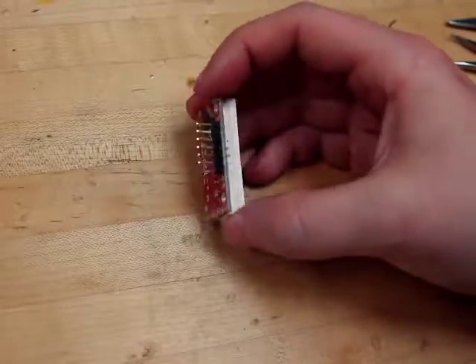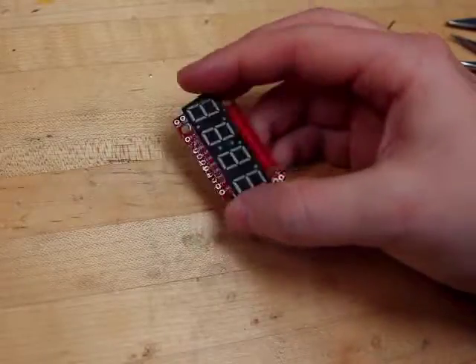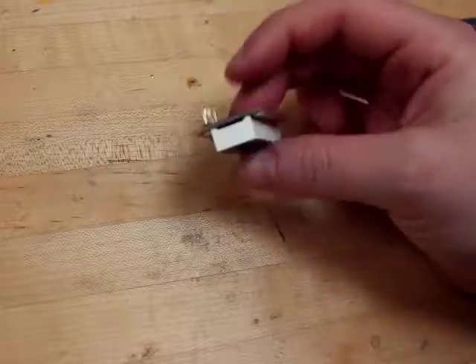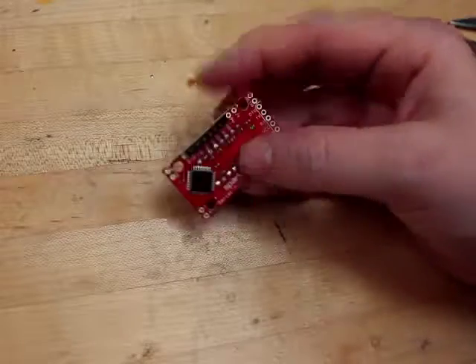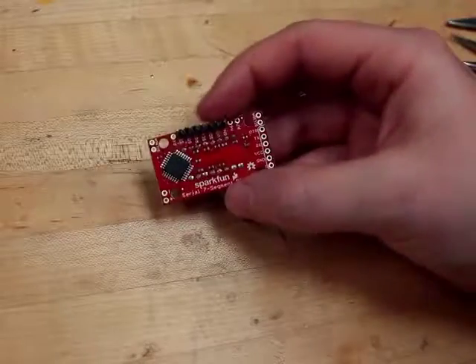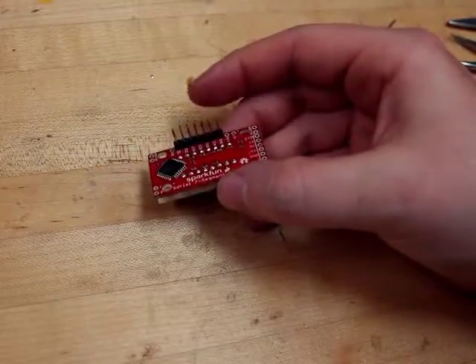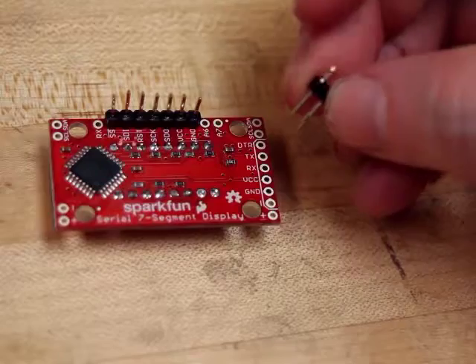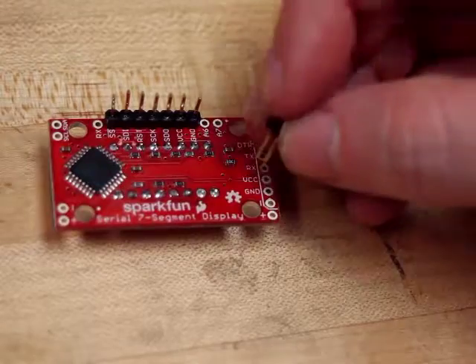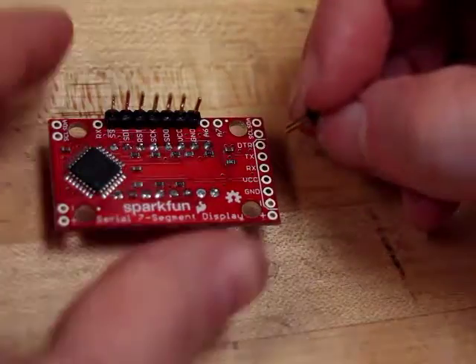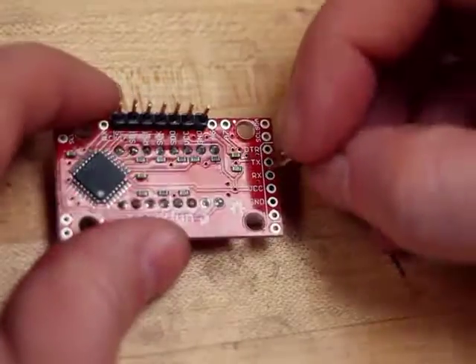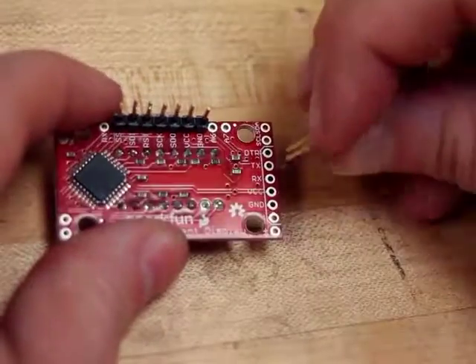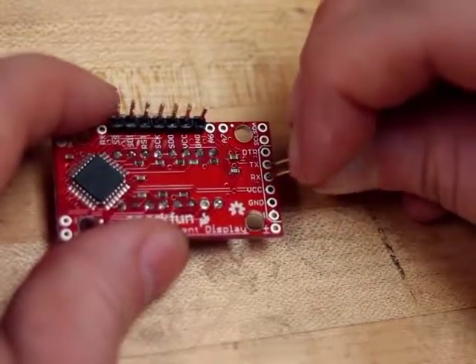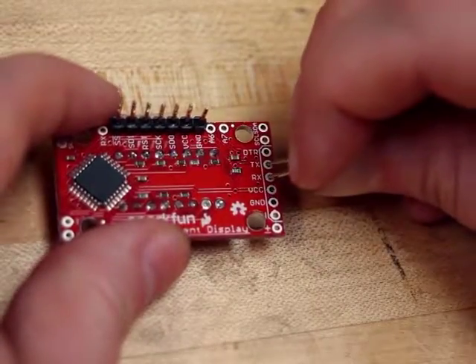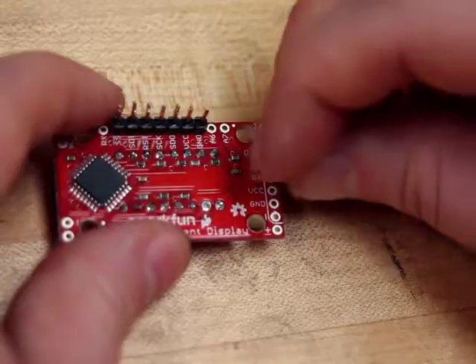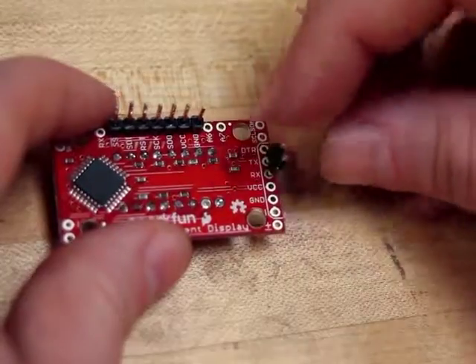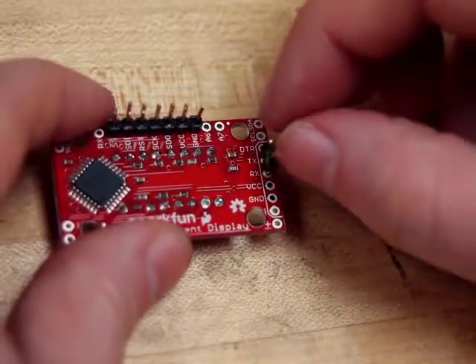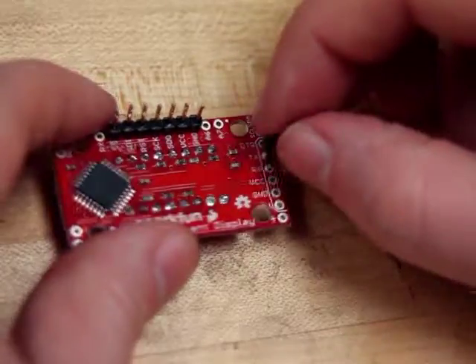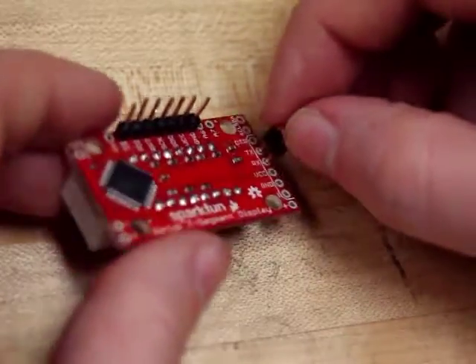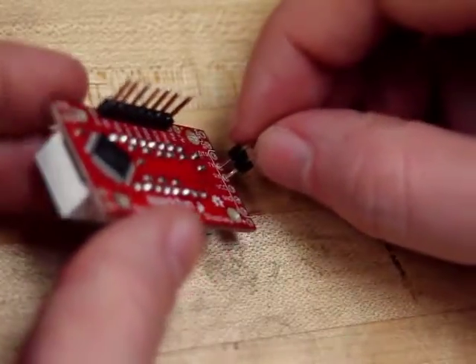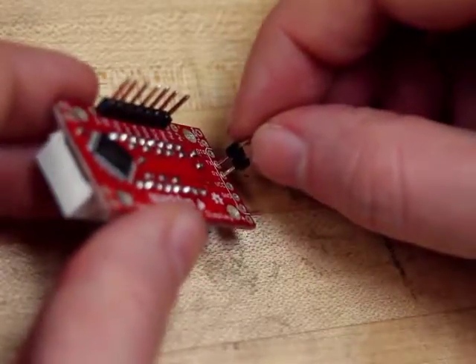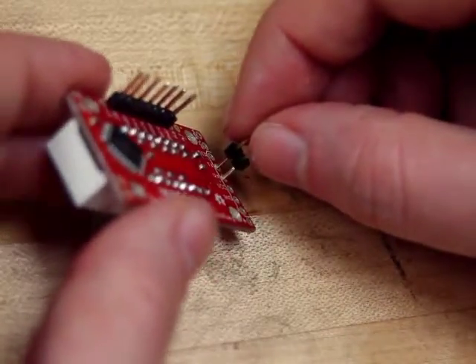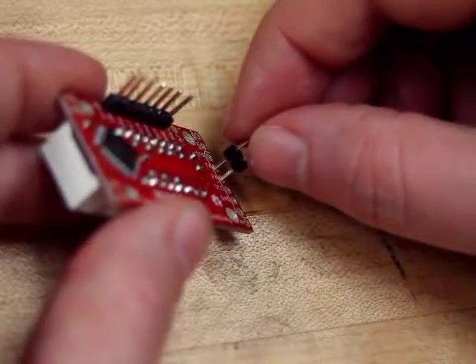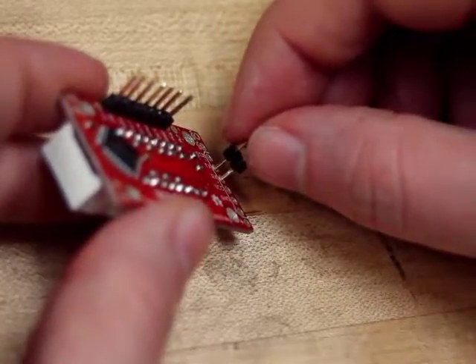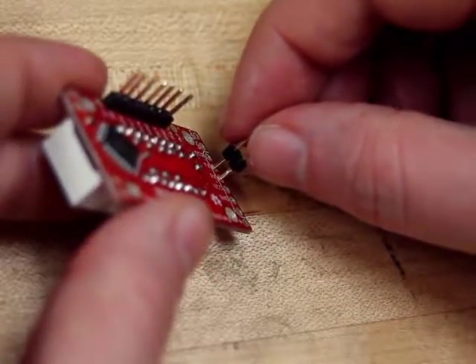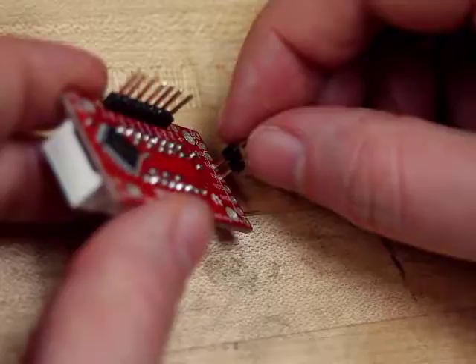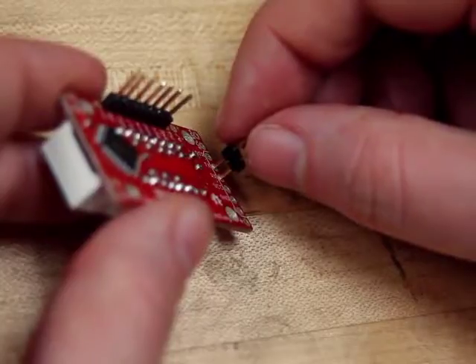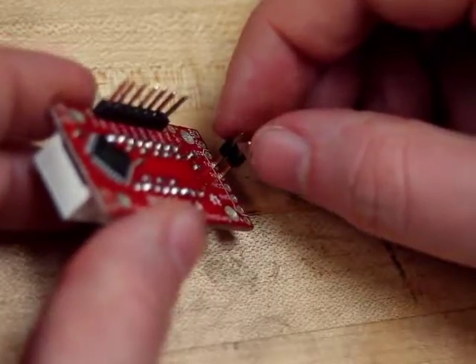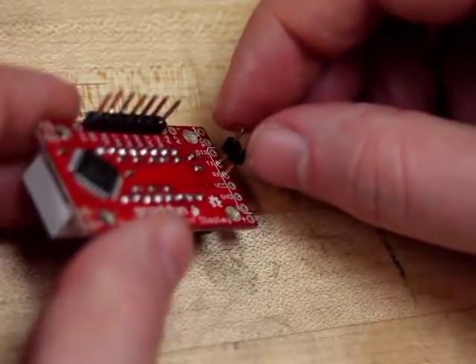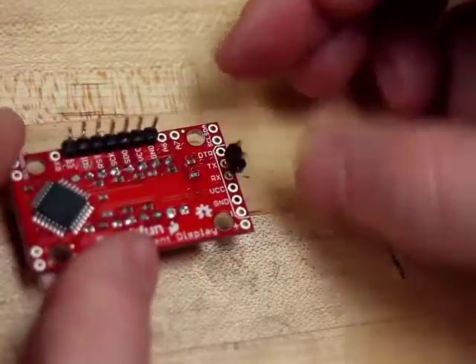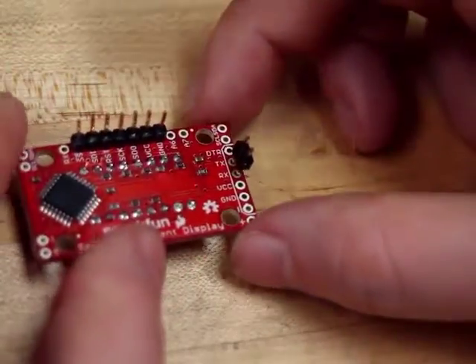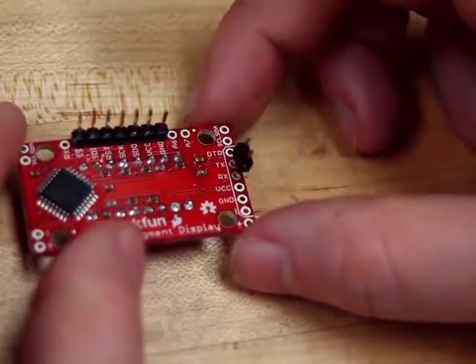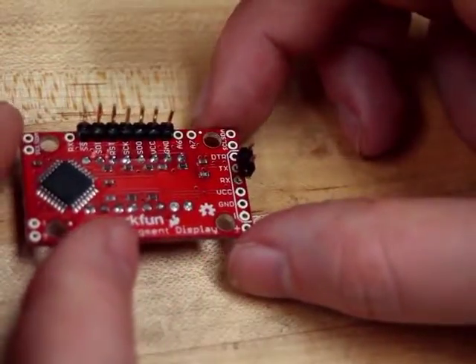Now that the easy part's done, let's take a look at the side connections. Anything we attach to these will have to be soldered from the bottom. This time I'm going to line the long ends of the pins with the connections I need. This will give me some room to get in there with the soldering iron.